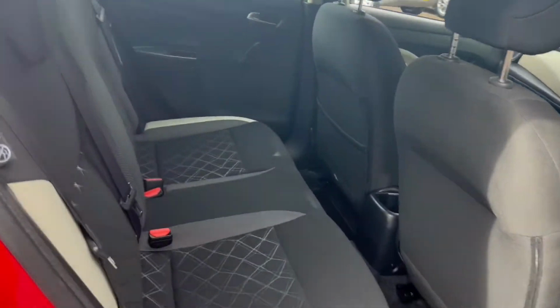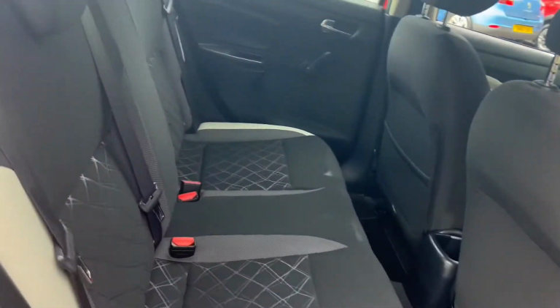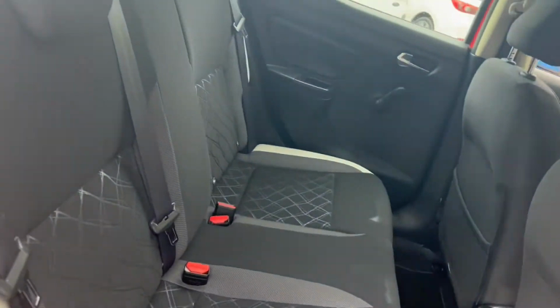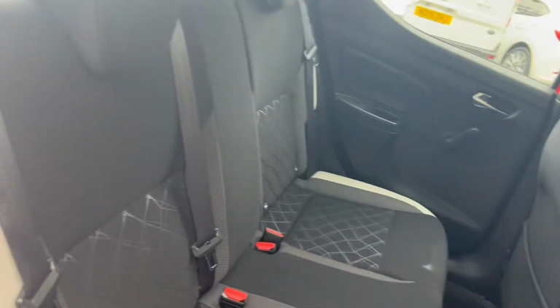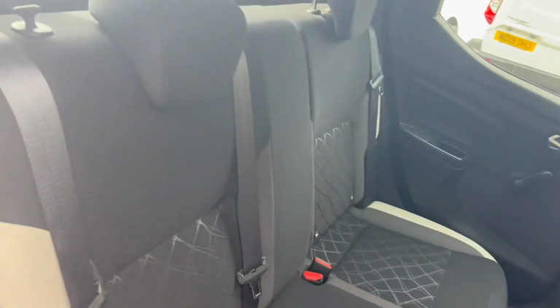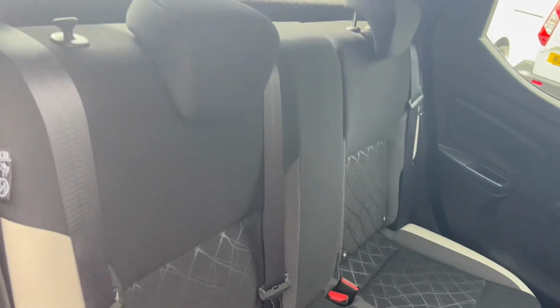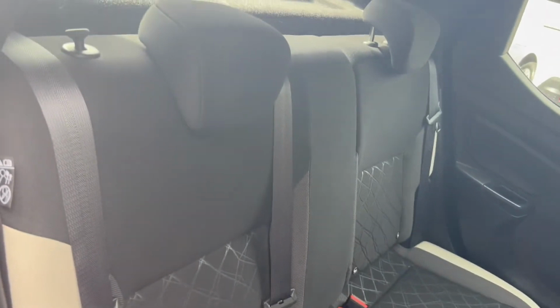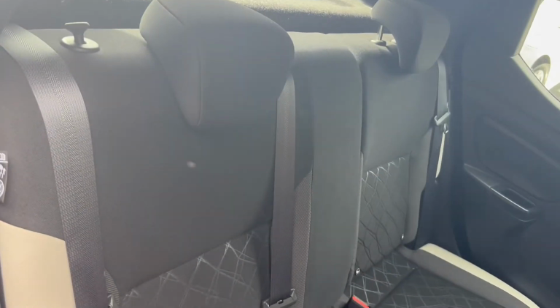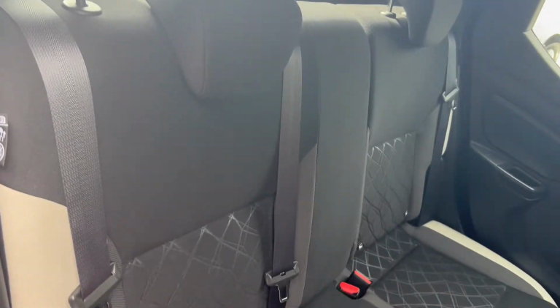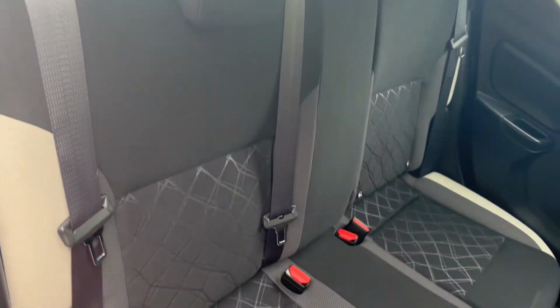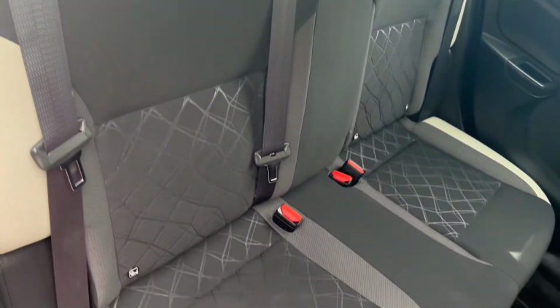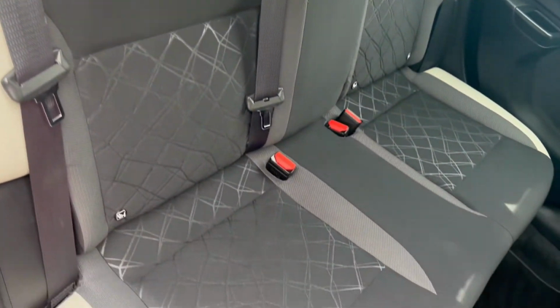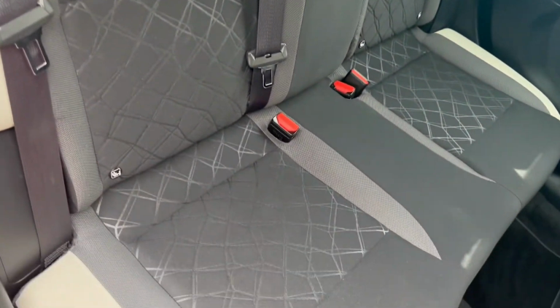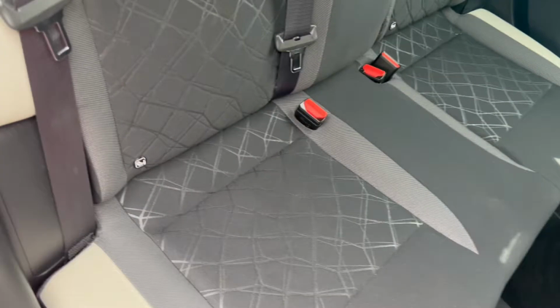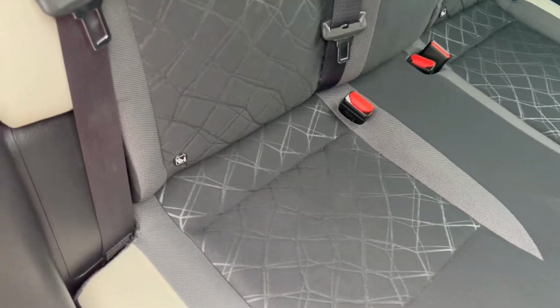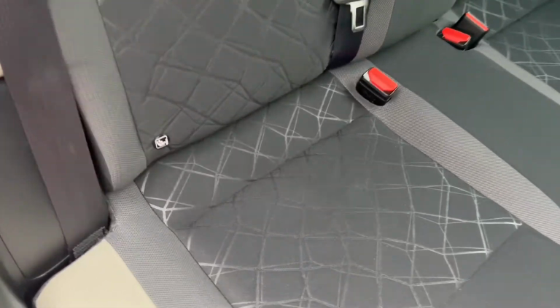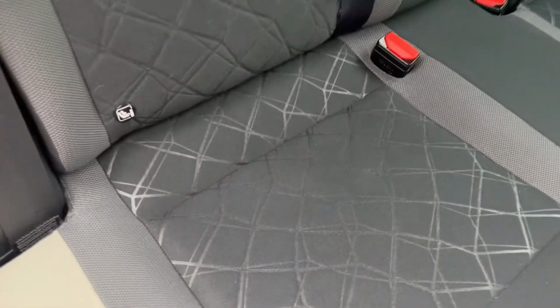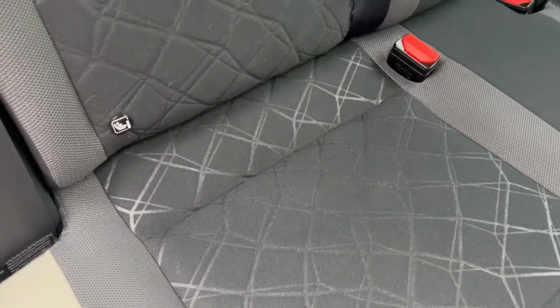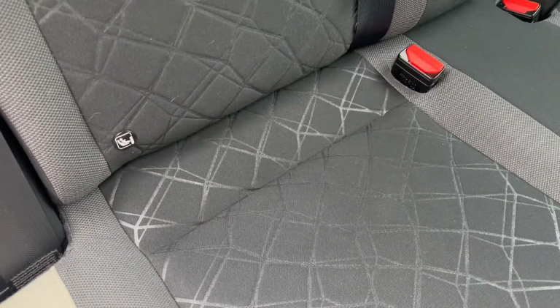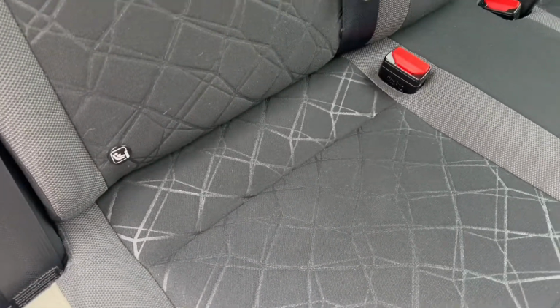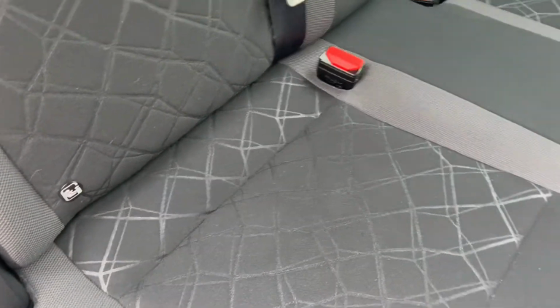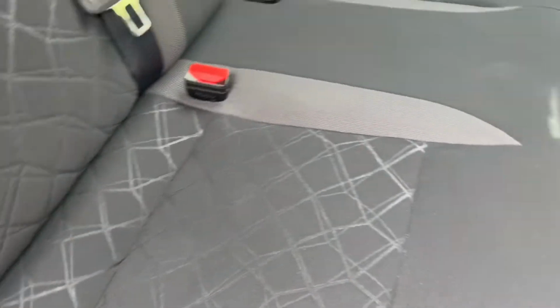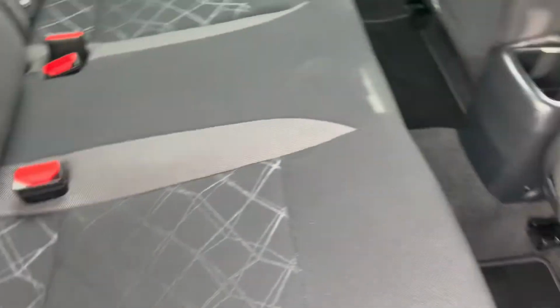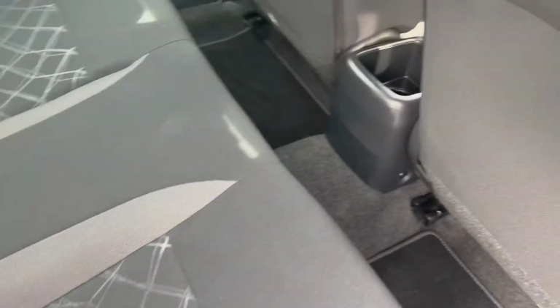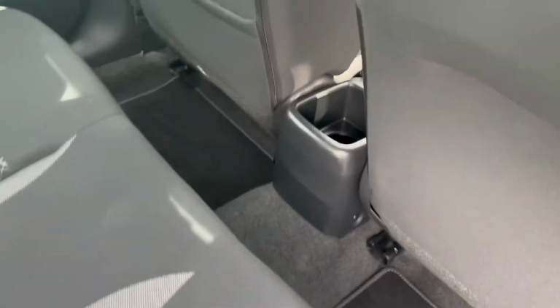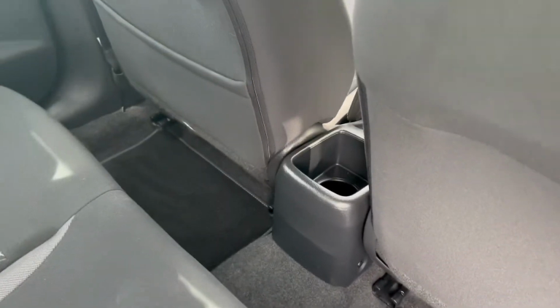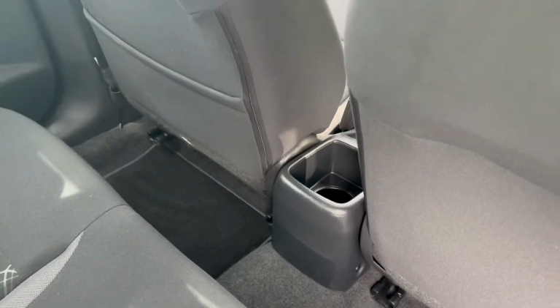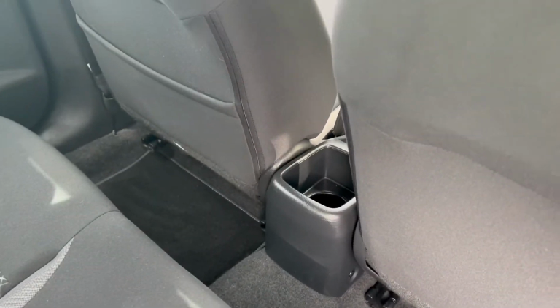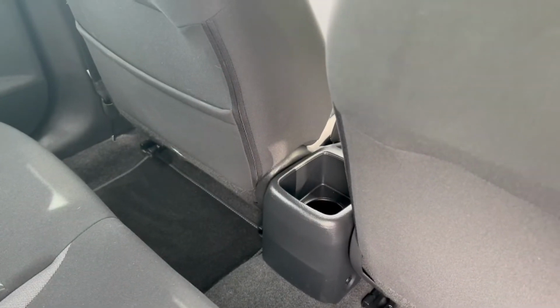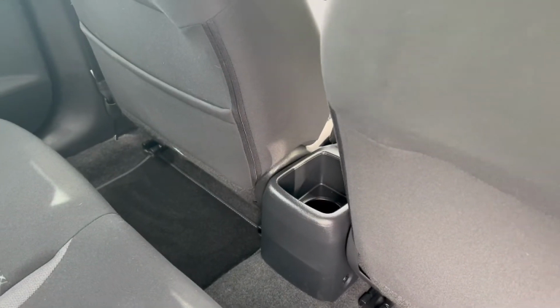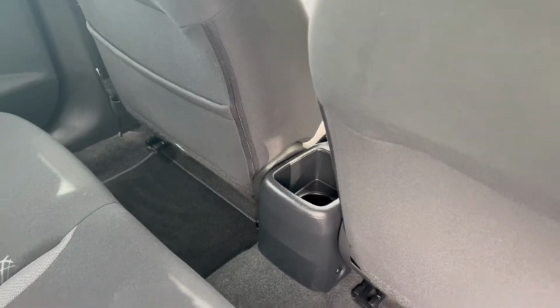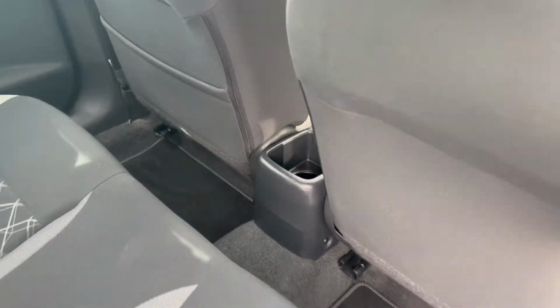Getting into the rear seats here — down below you'll find rear chassis ISOFIX points, and you've also got a cup holder in the middle.